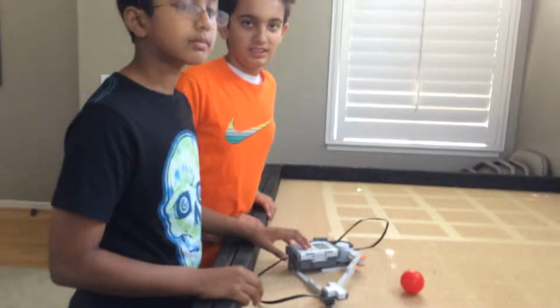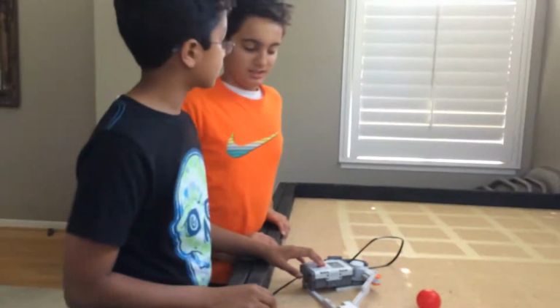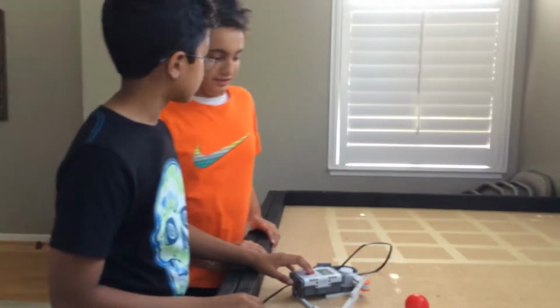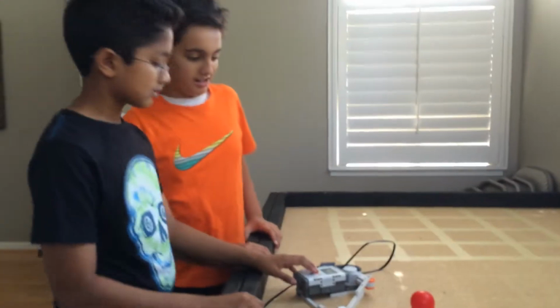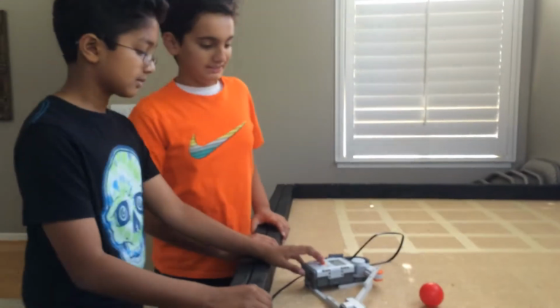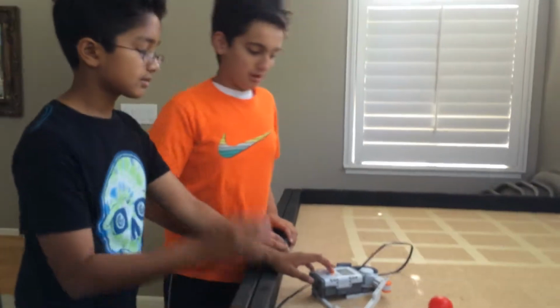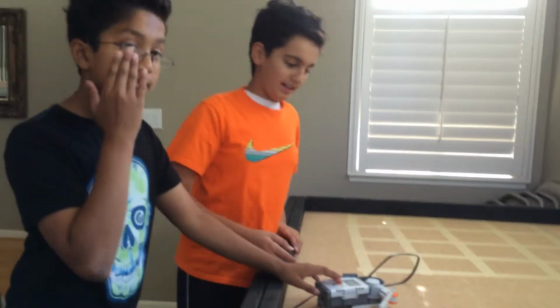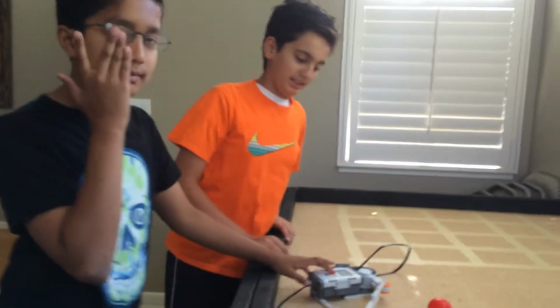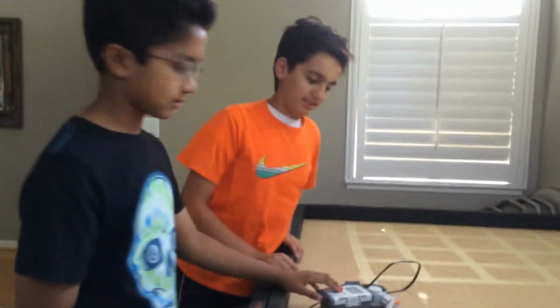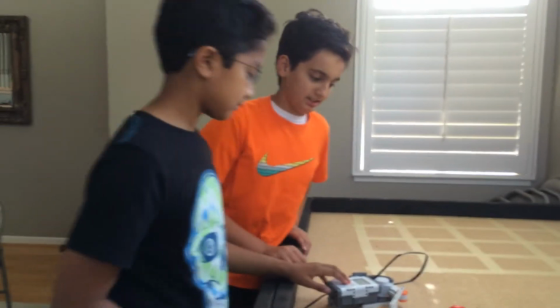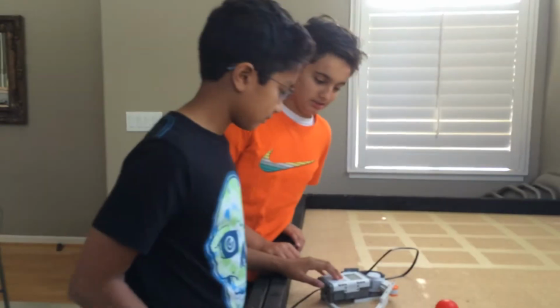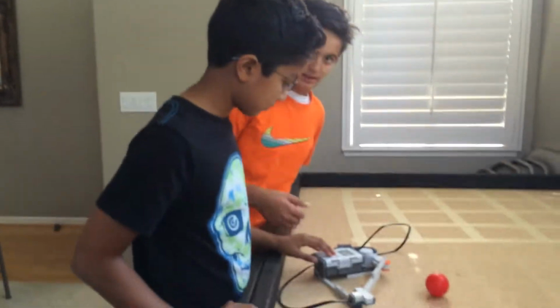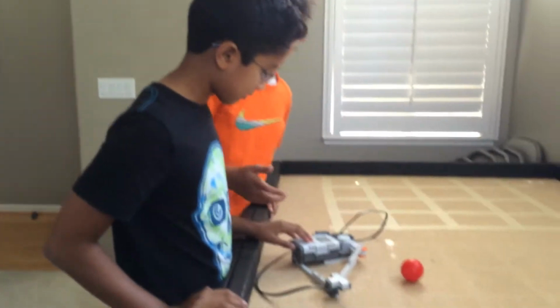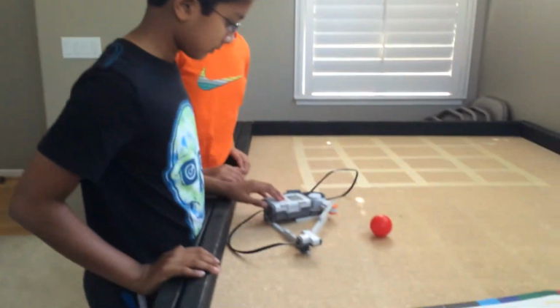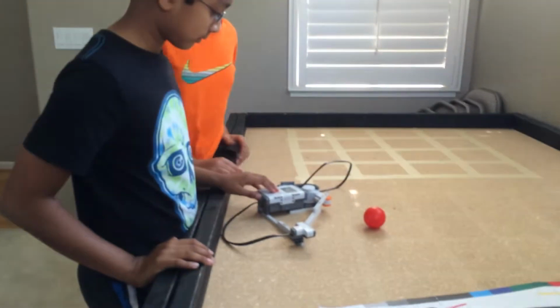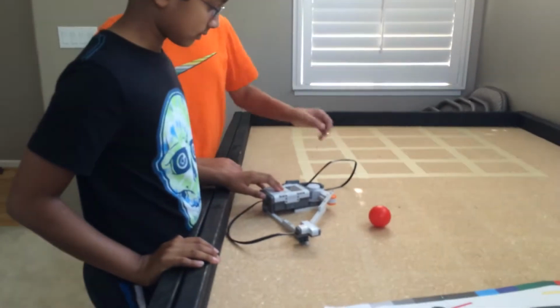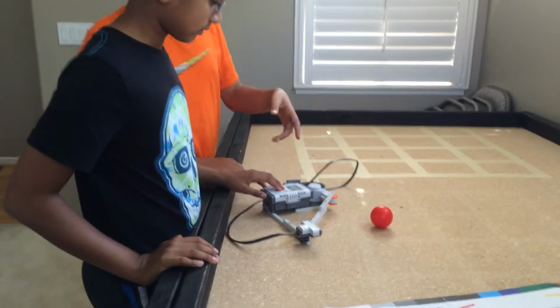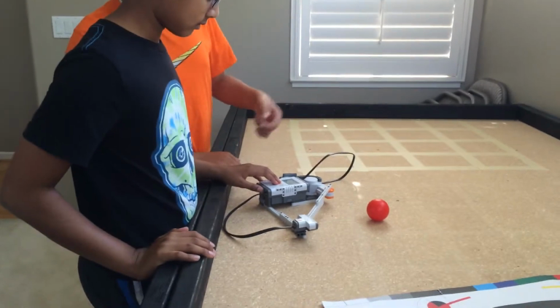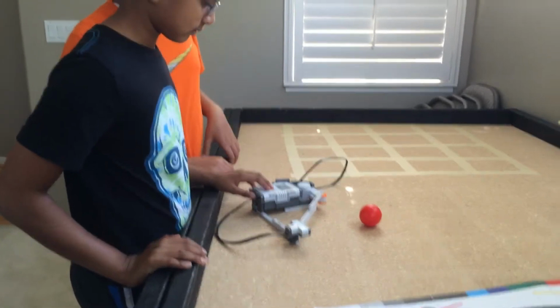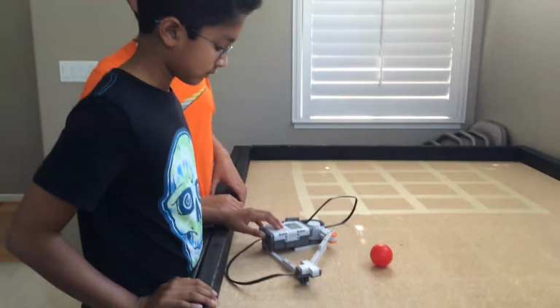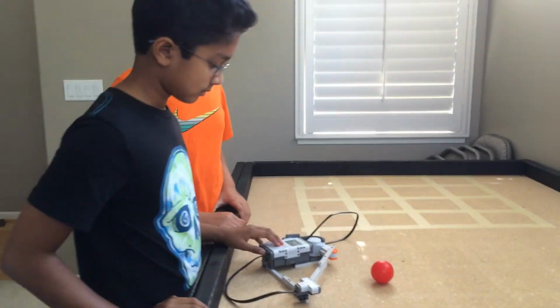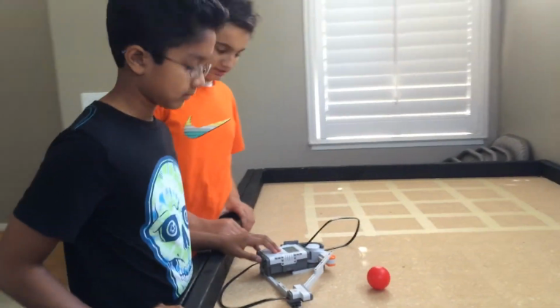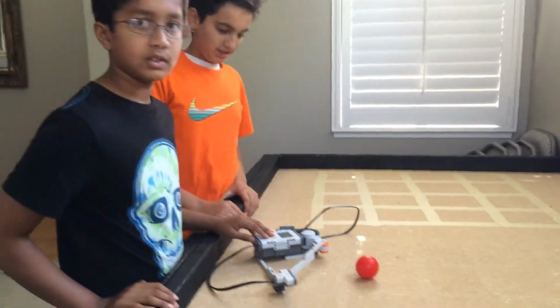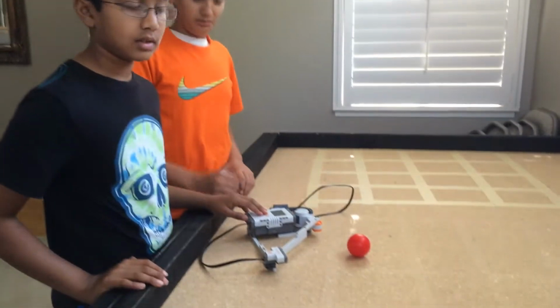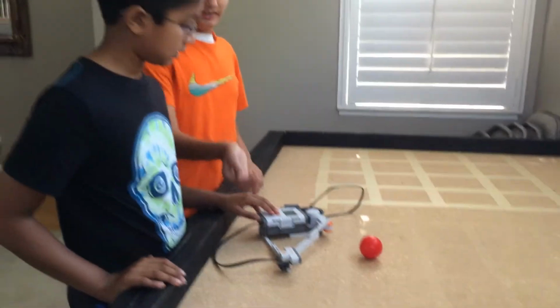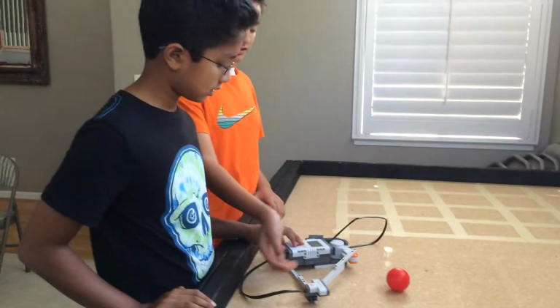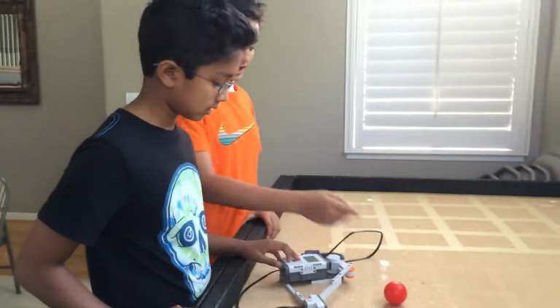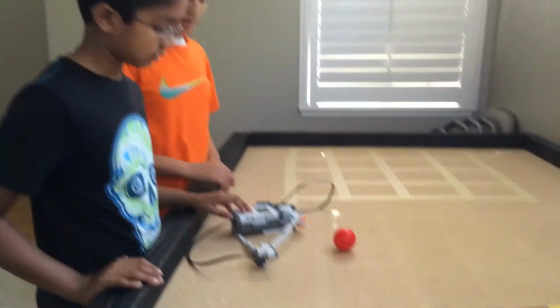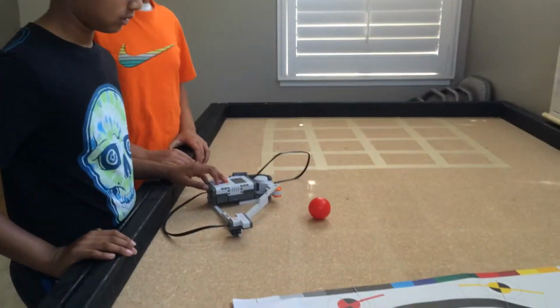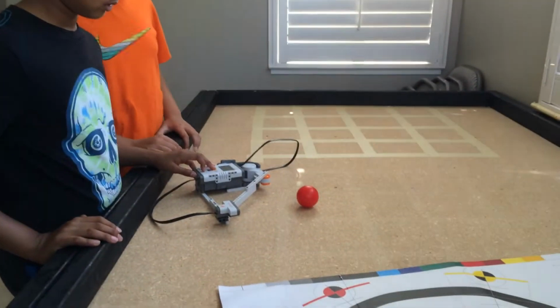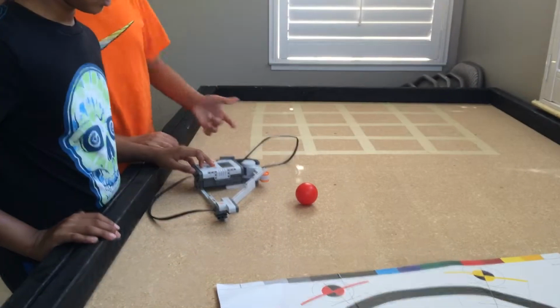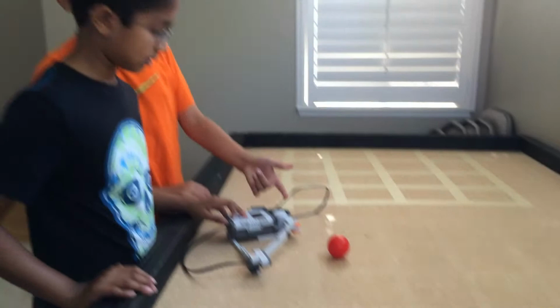So our robot hits this — it's a baseball bat, so it'll hit this ball right here. And the sensor will scan the ball, so then it'll swing.